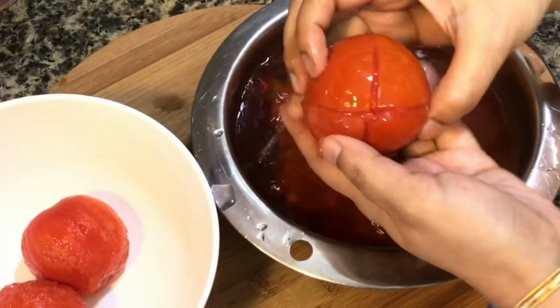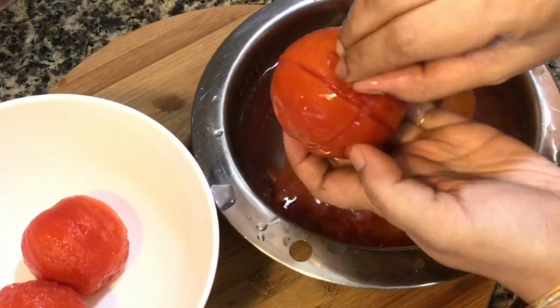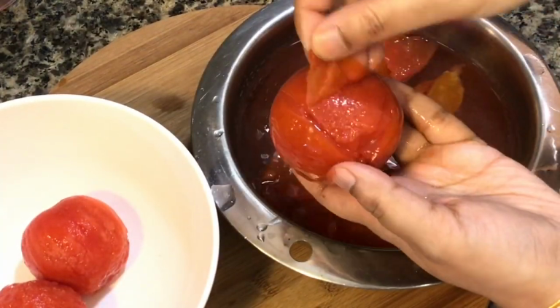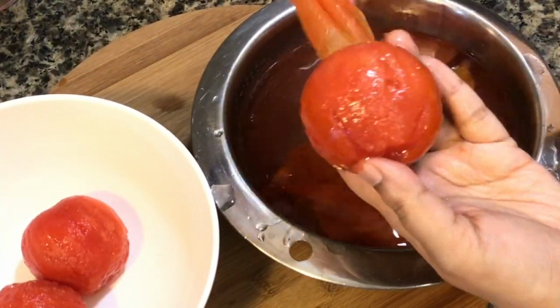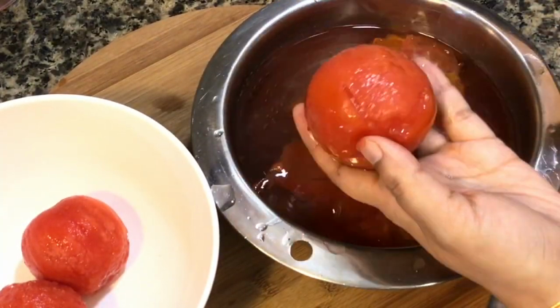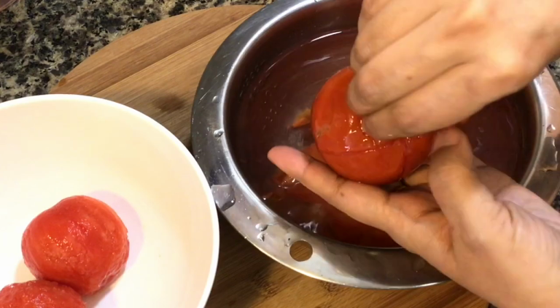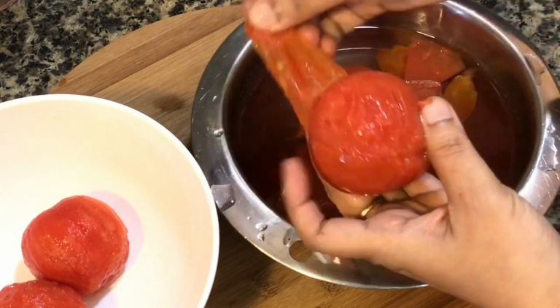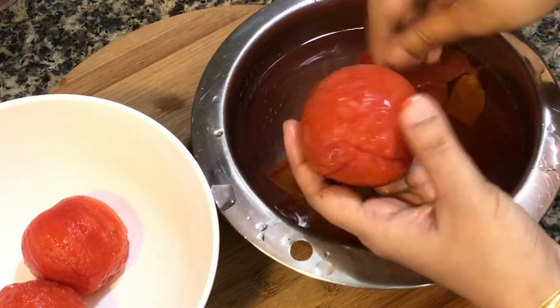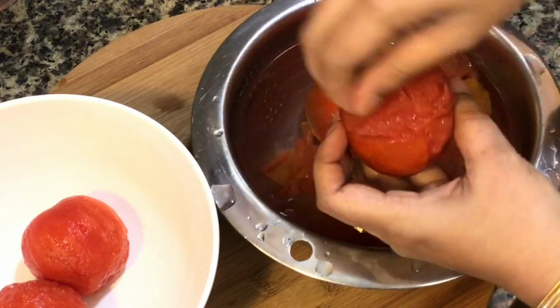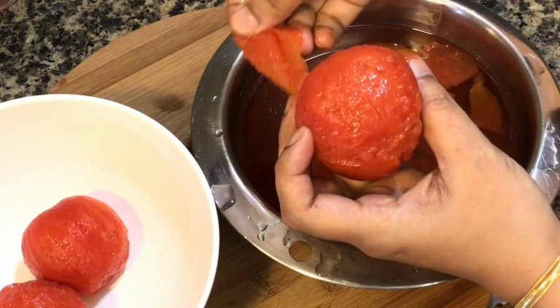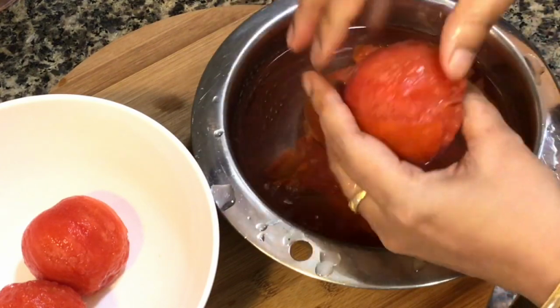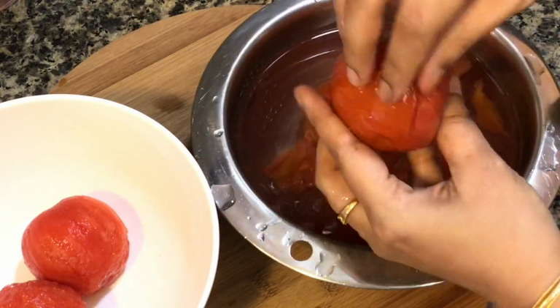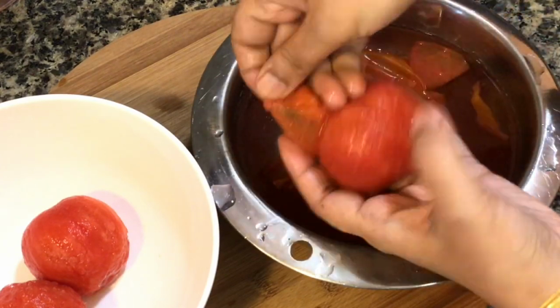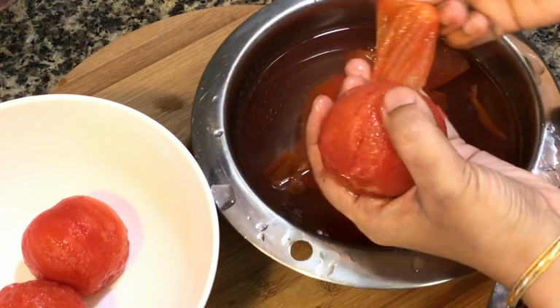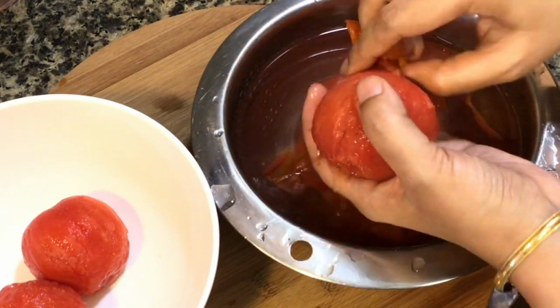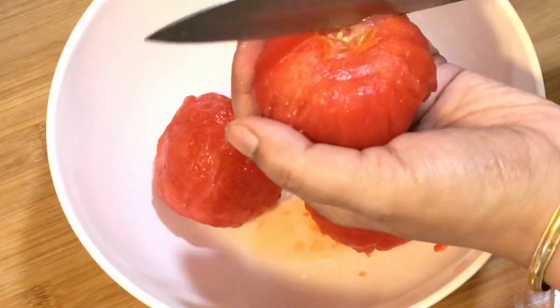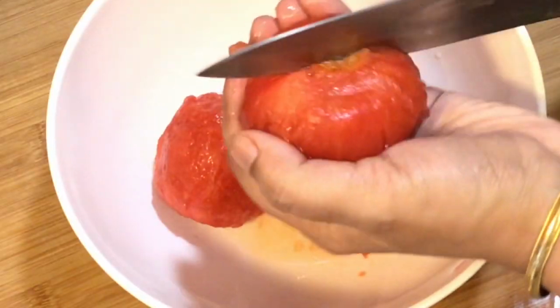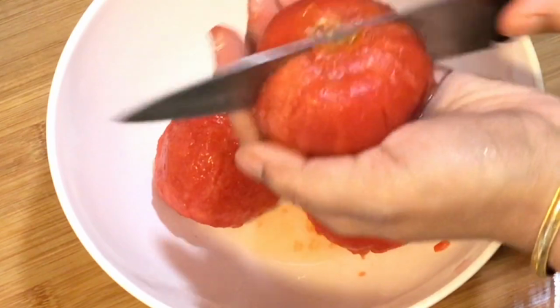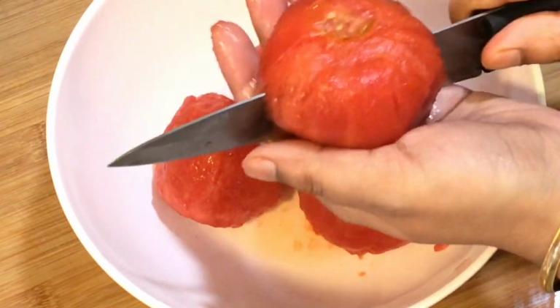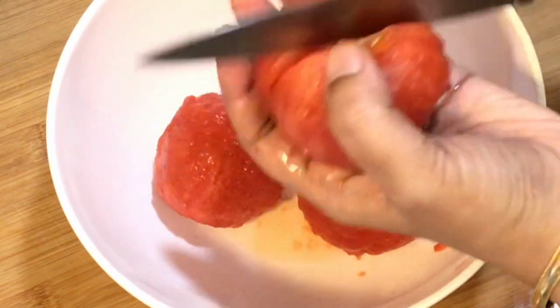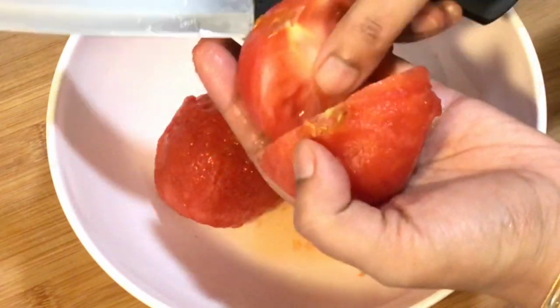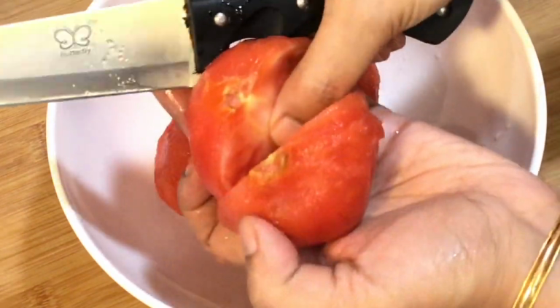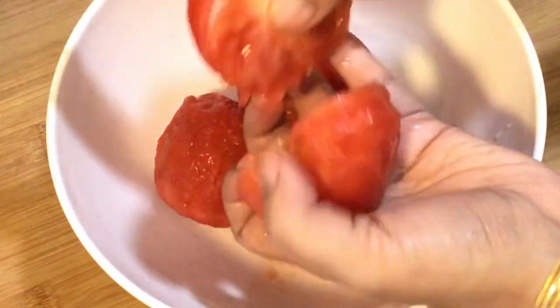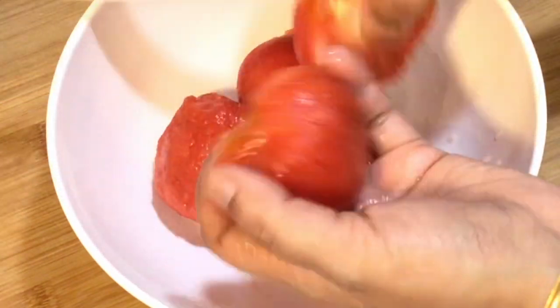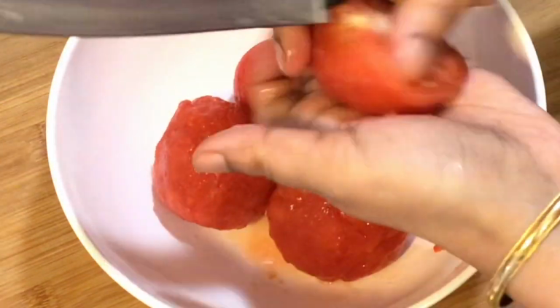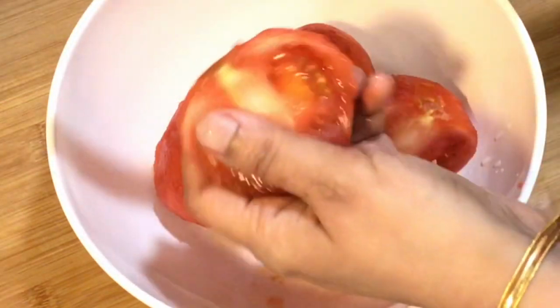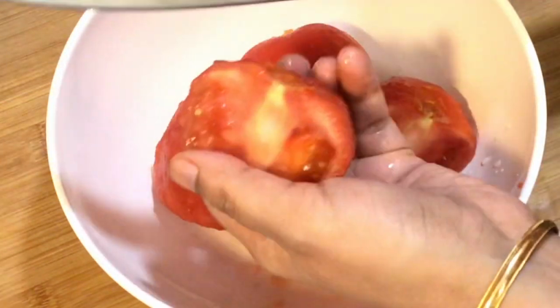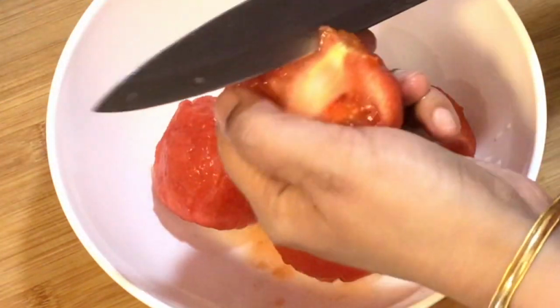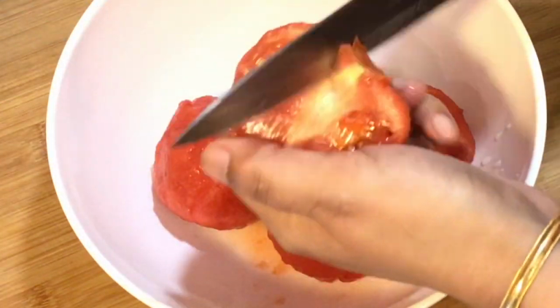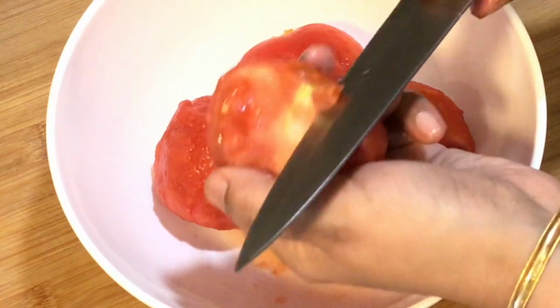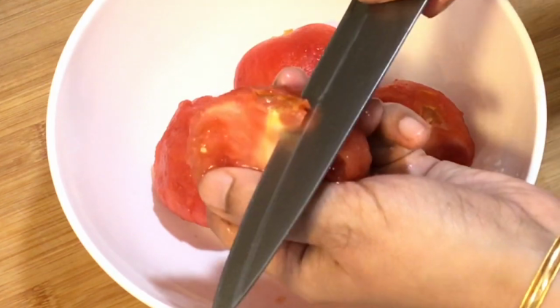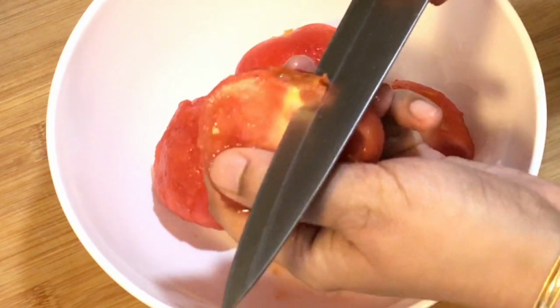Peel off the skins of the tomatoes once they are comfortable enough to handle, then just roughly chop them. While chopping, remove the round stem parts as these parts do not get much tender while cooking.